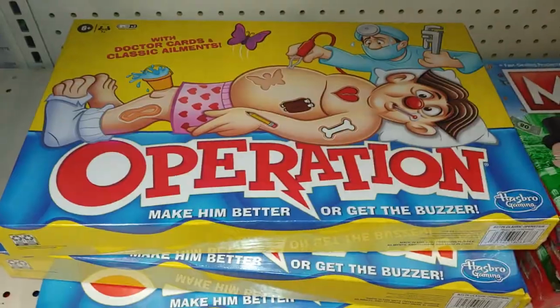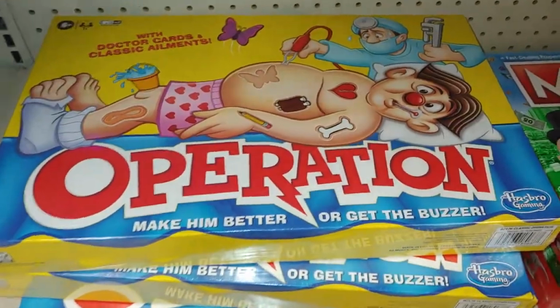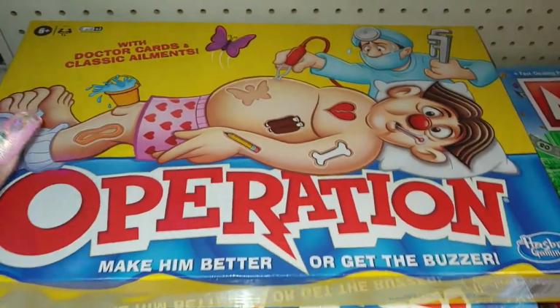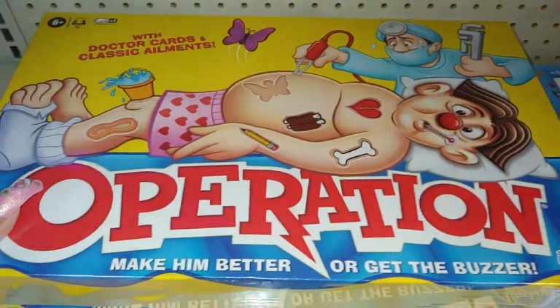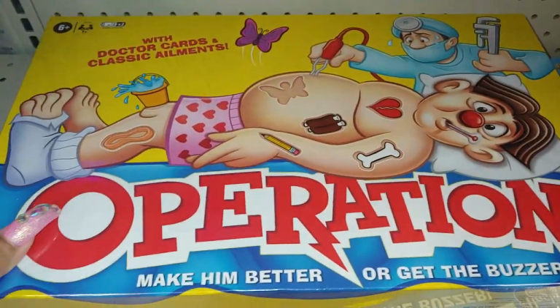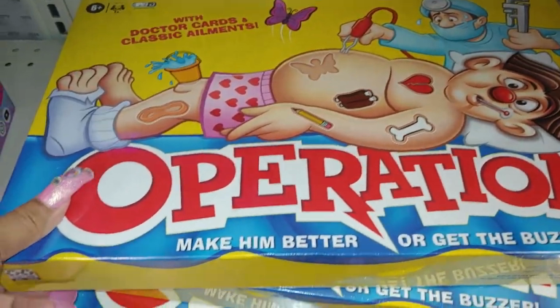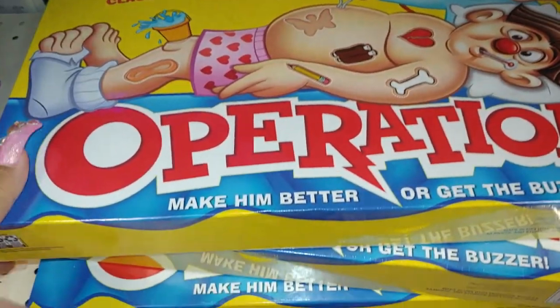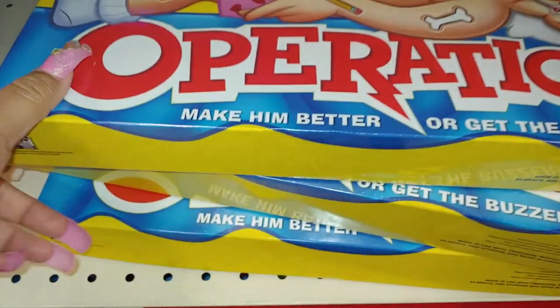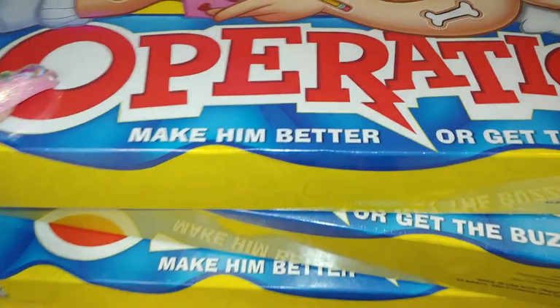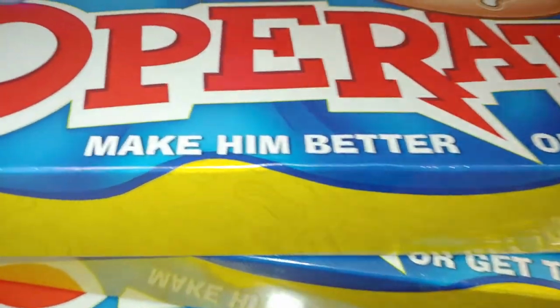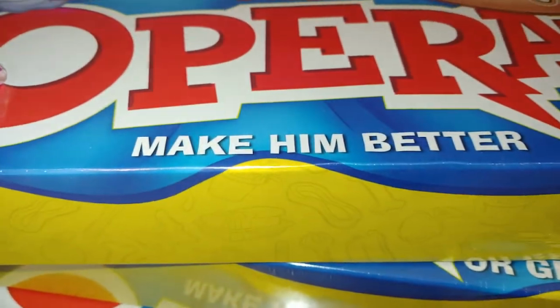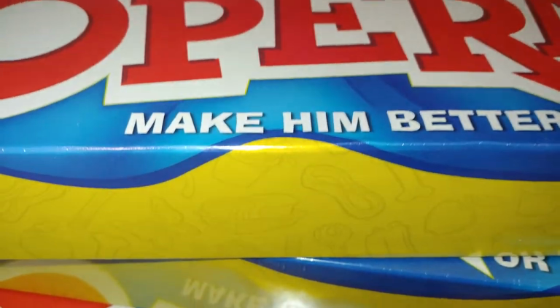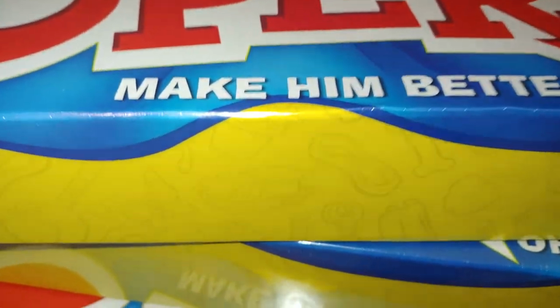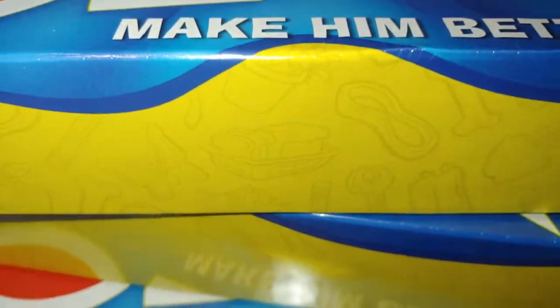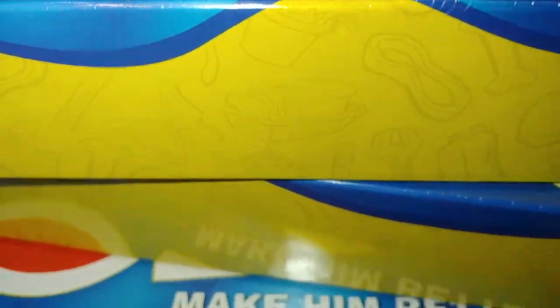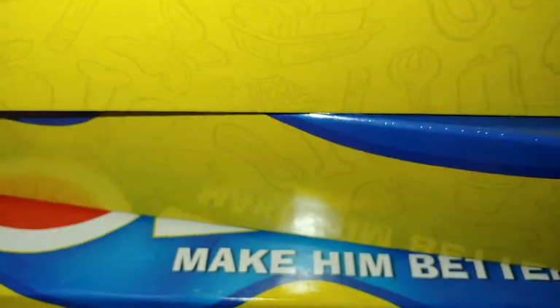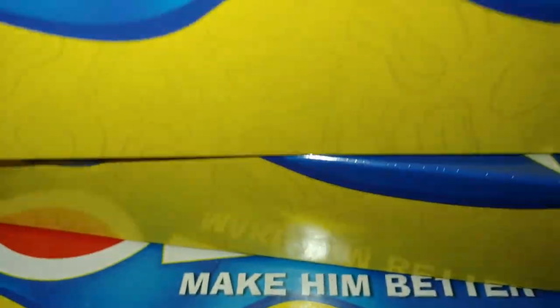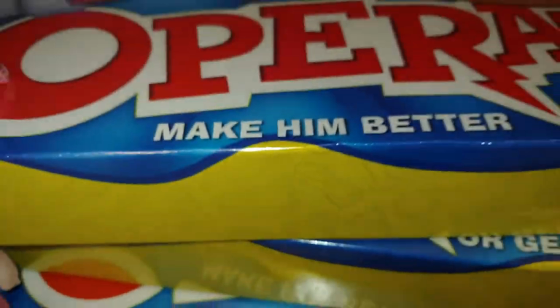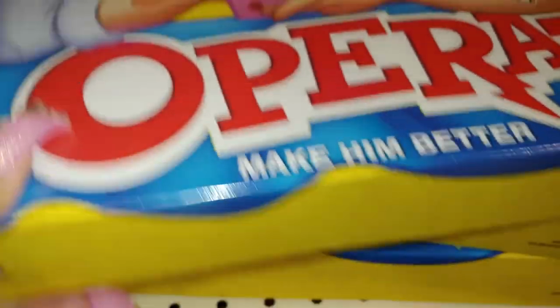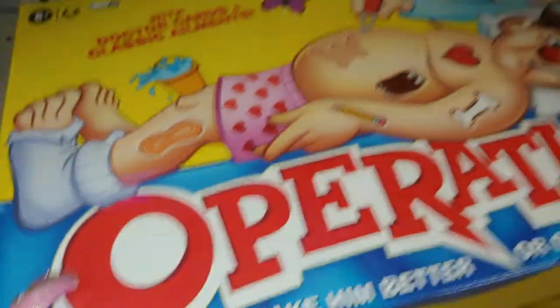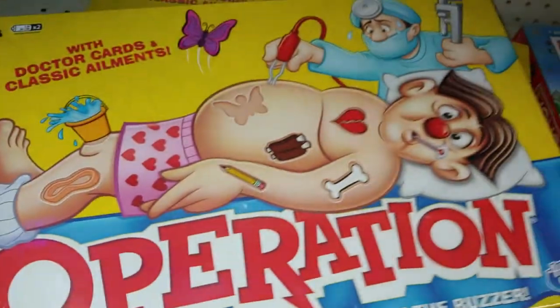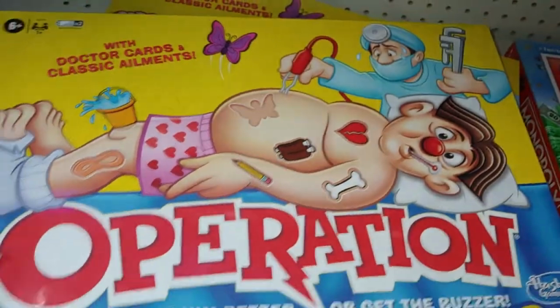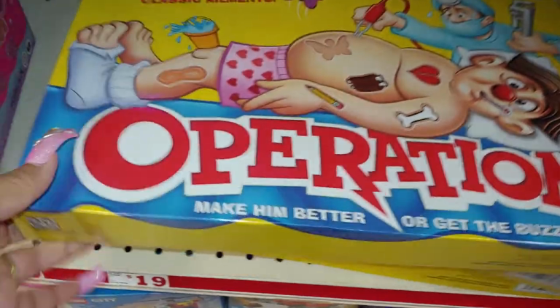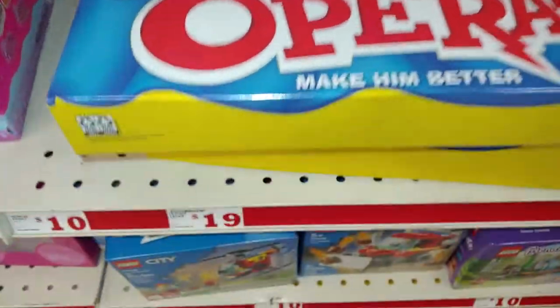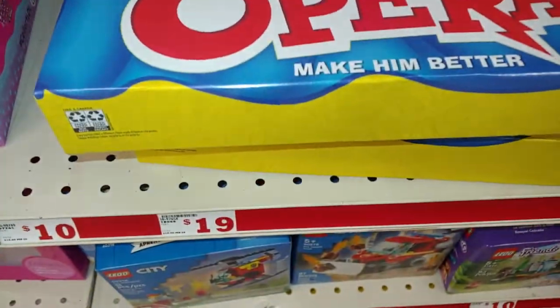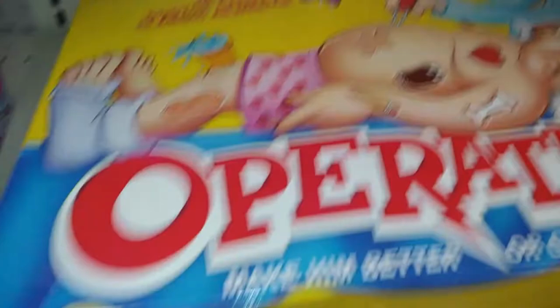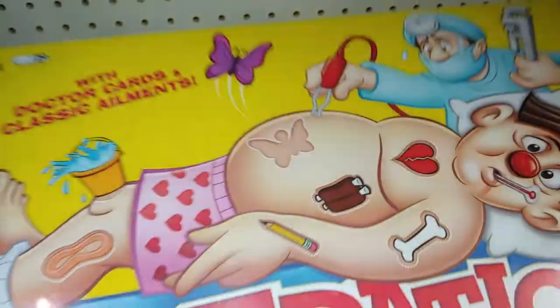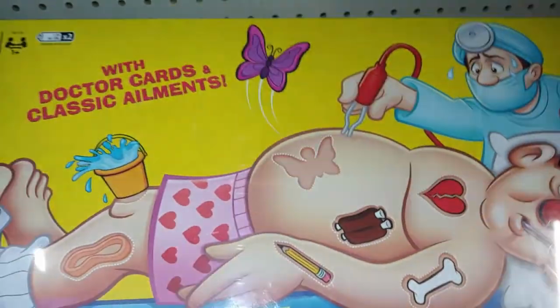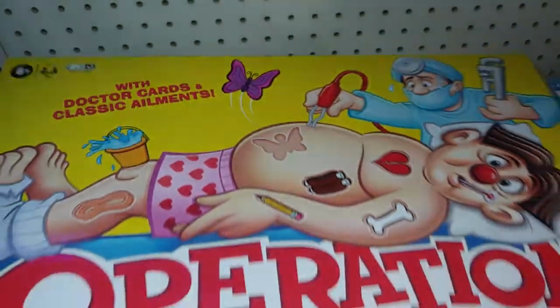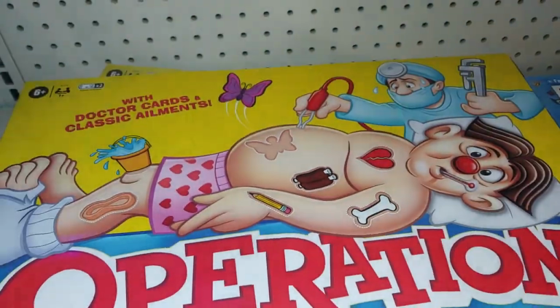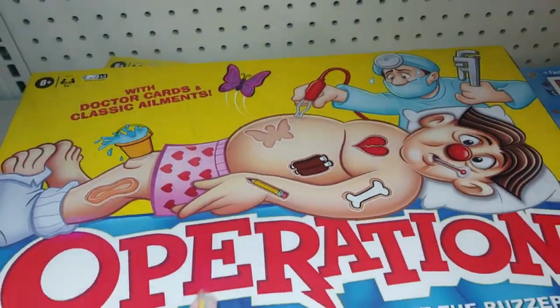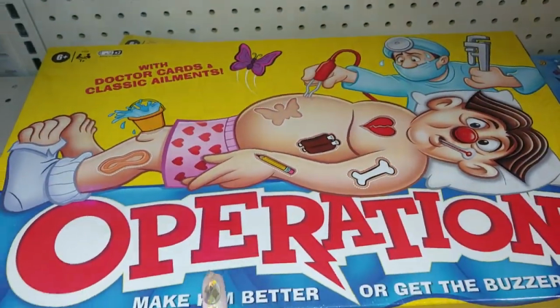Now the Operation game — I remember playing this when I was little. I don't know how much it is — nineteen dollars. Oh my. I think I can get it for somewhere else, but that's cute.